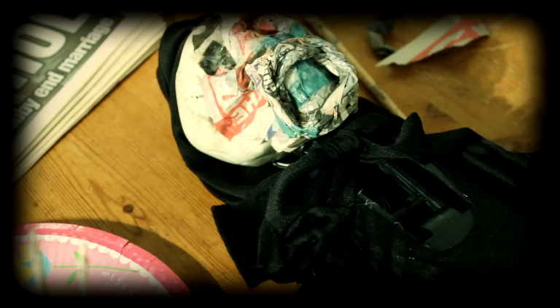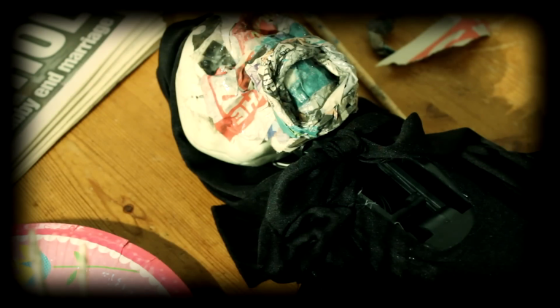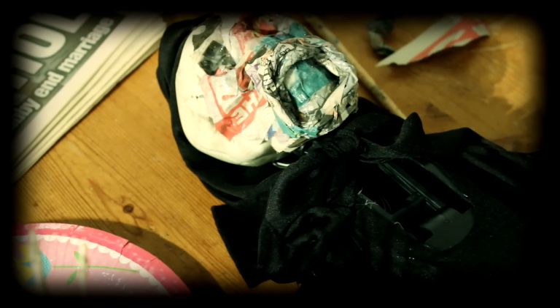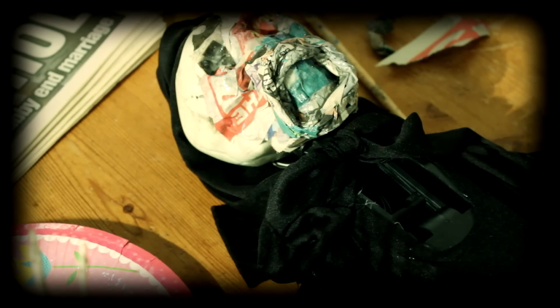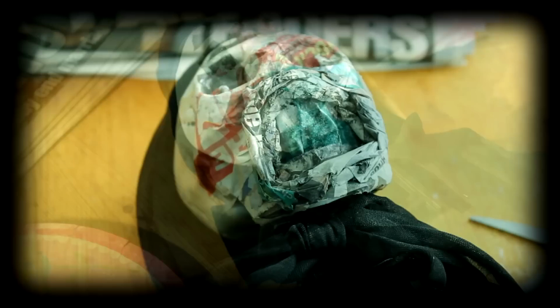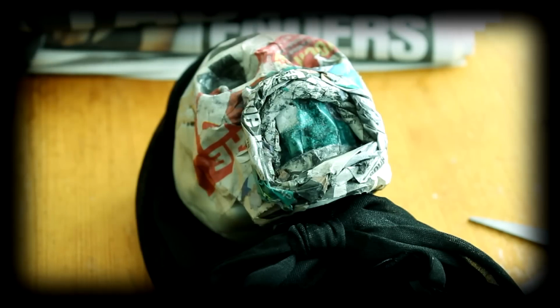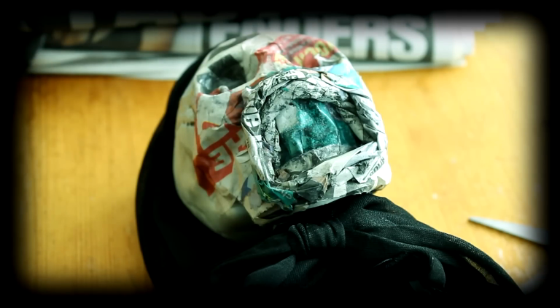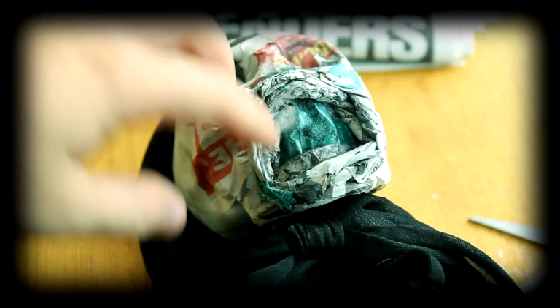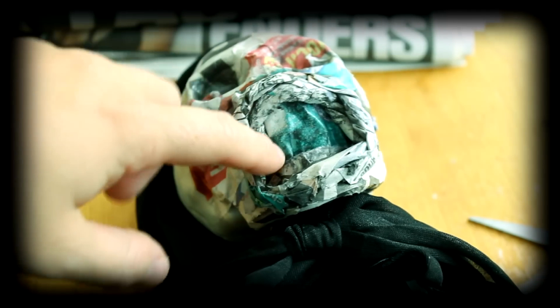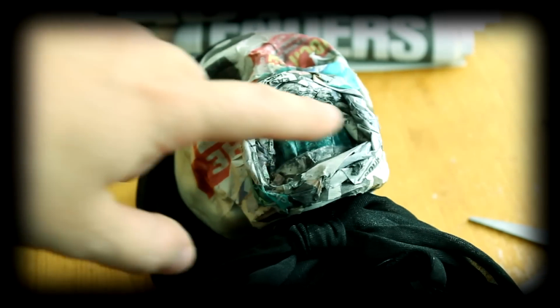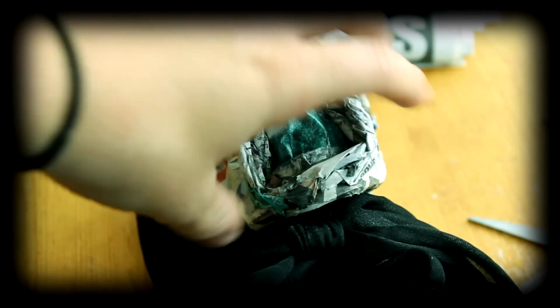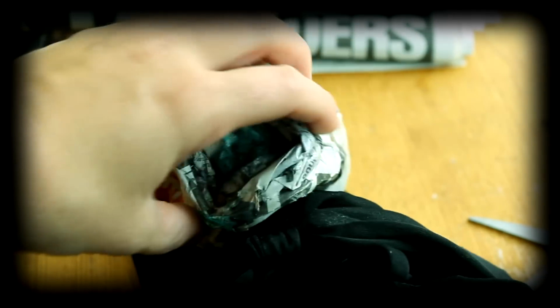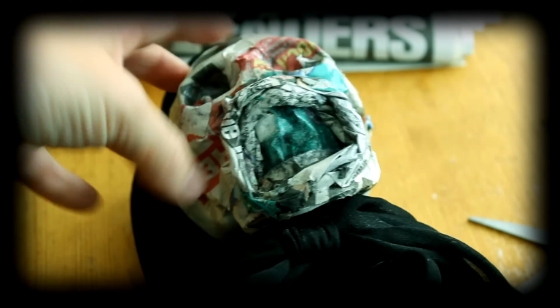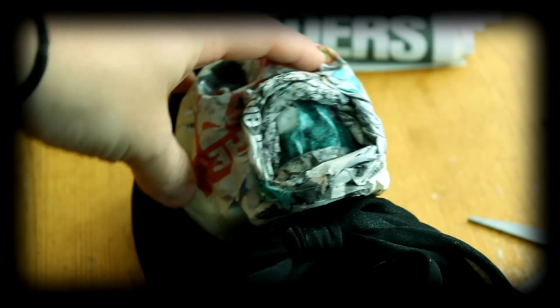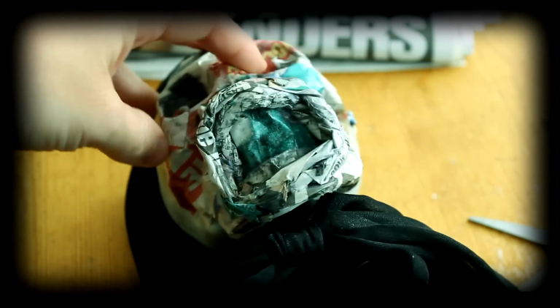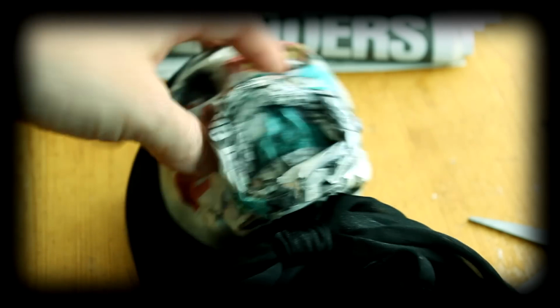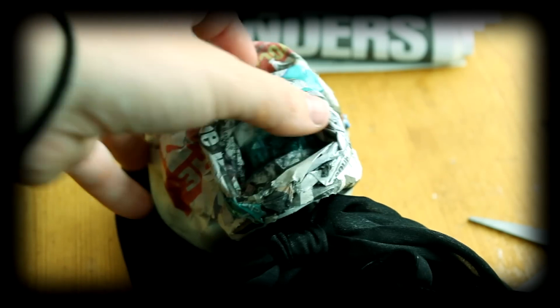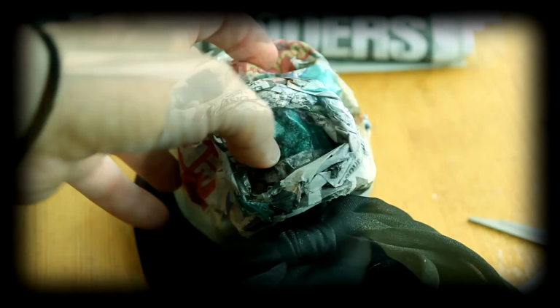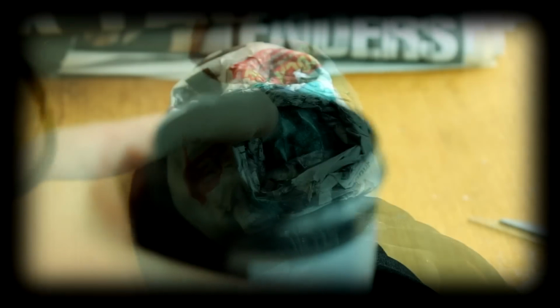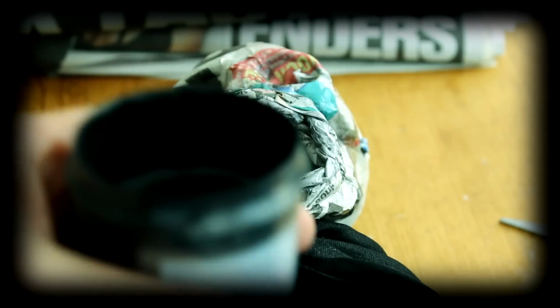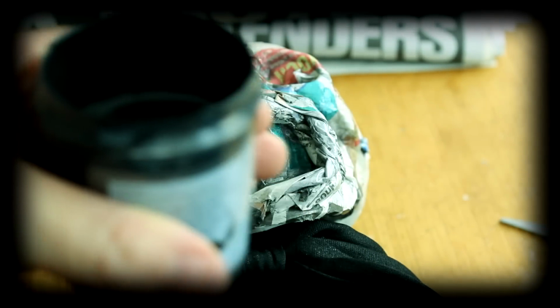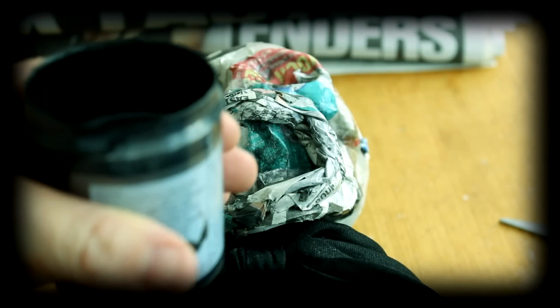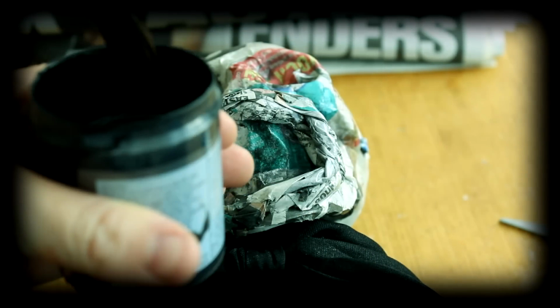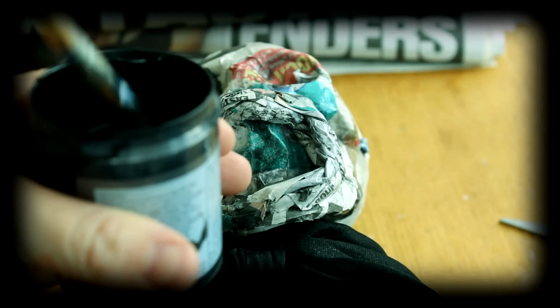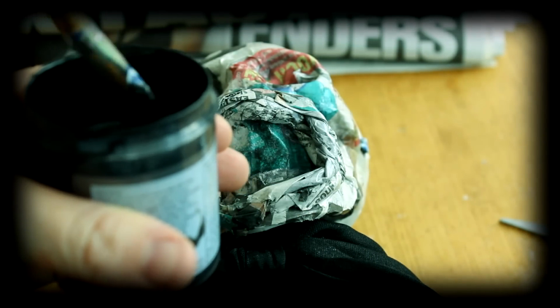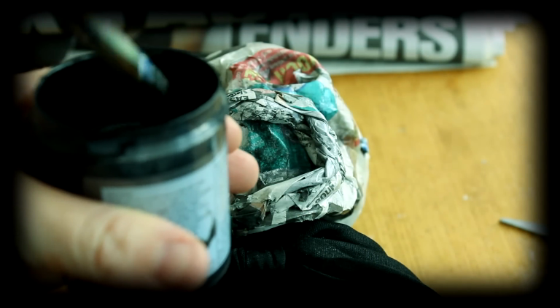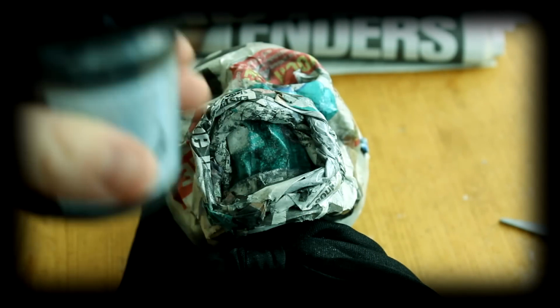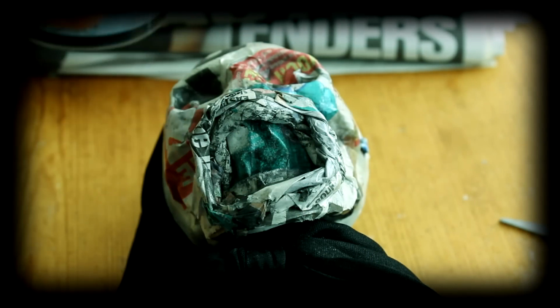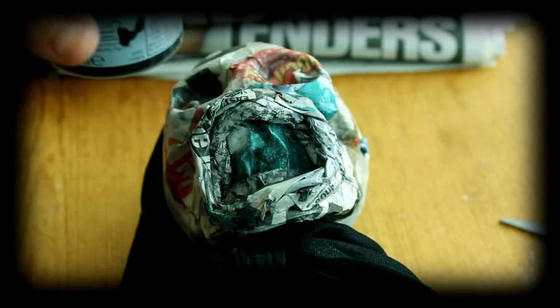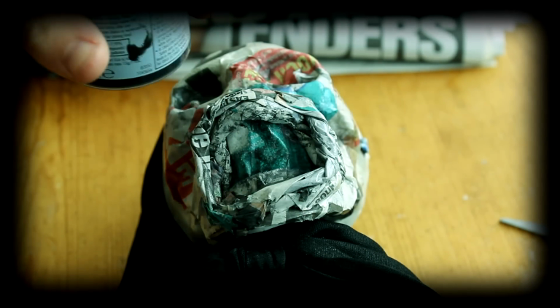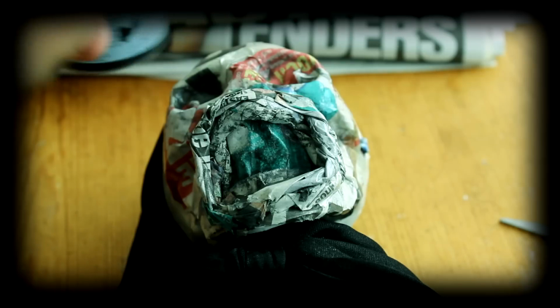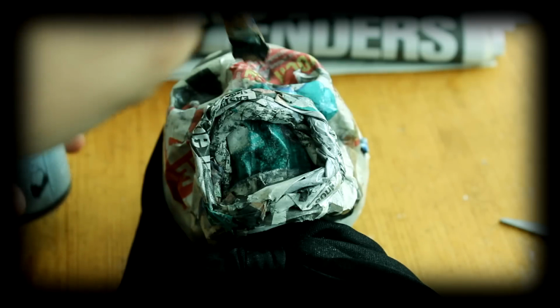Step five, leave to dry. Step six, once dry, paint all the newspaper black.